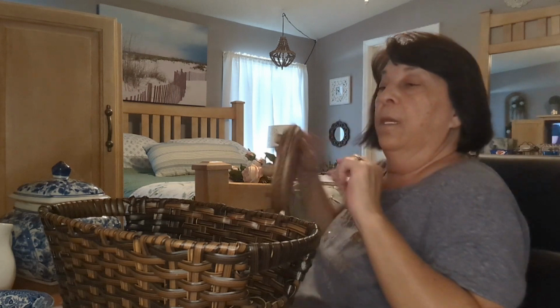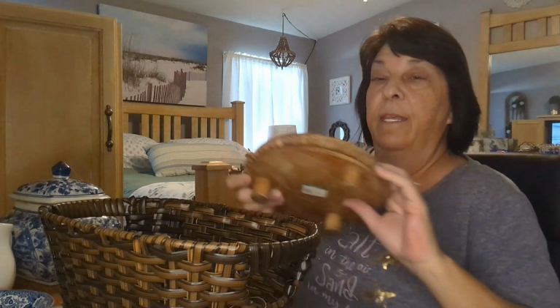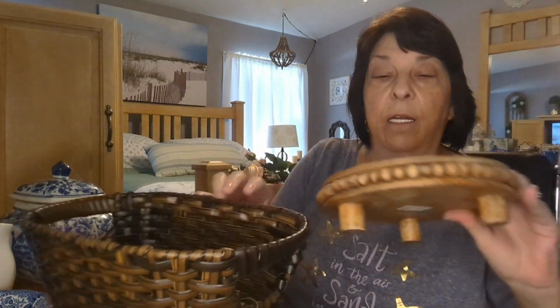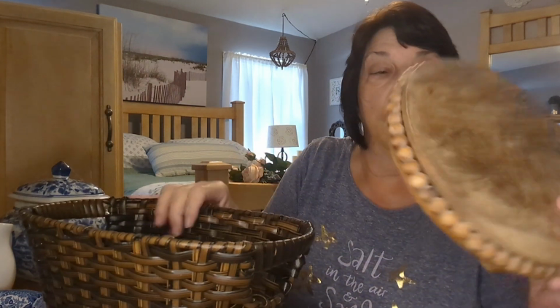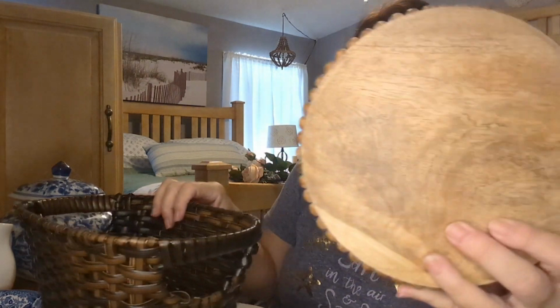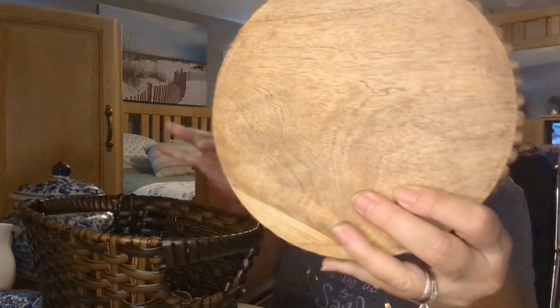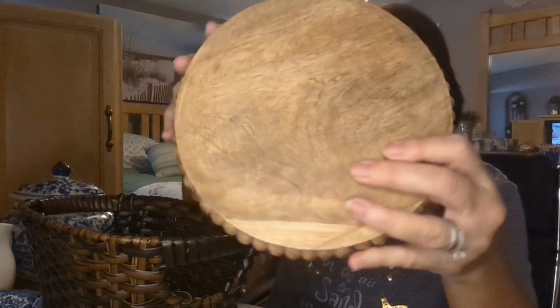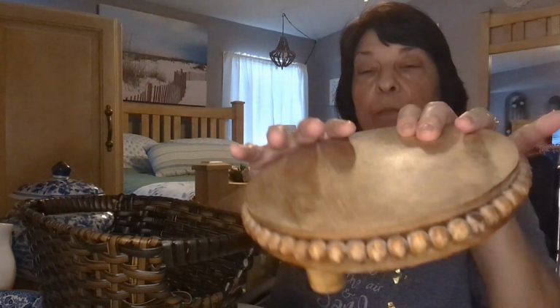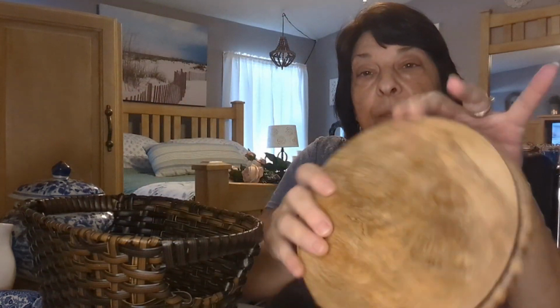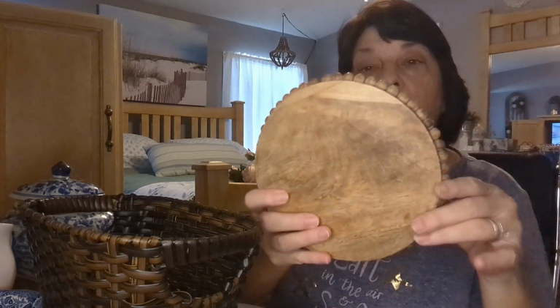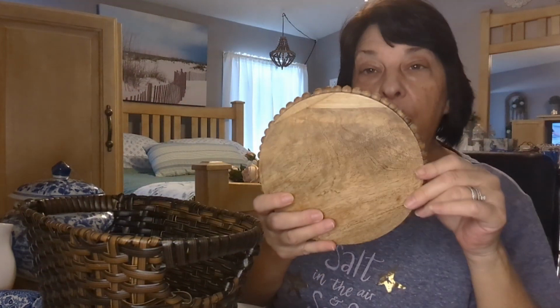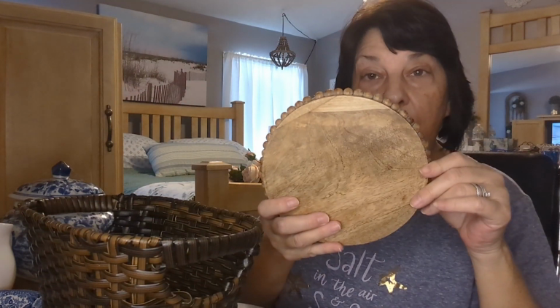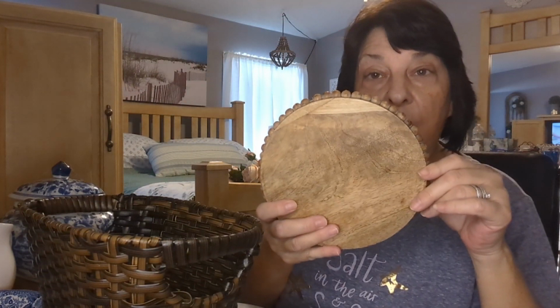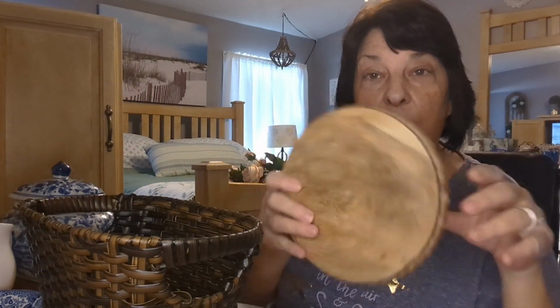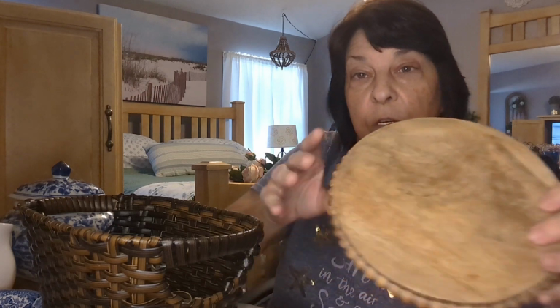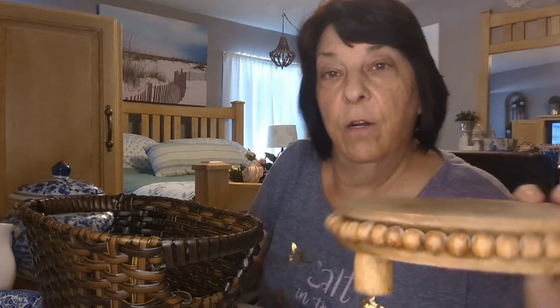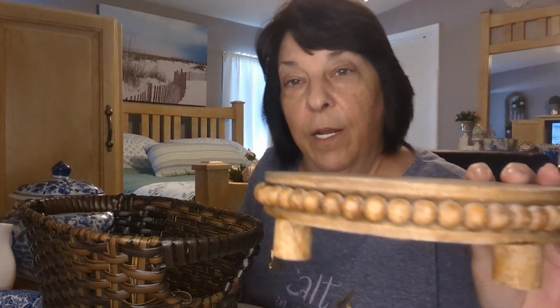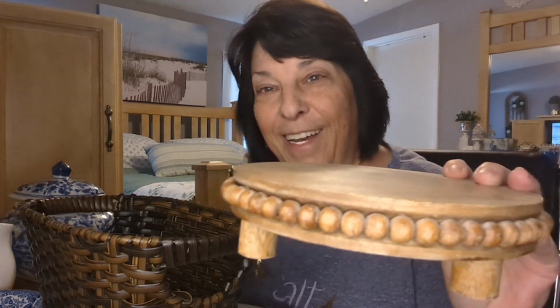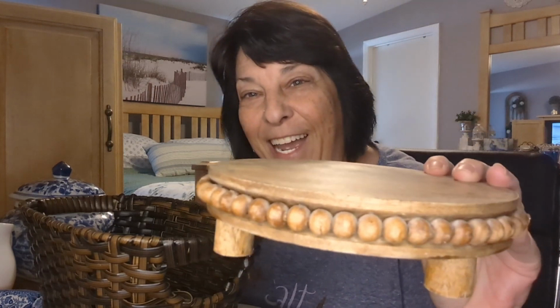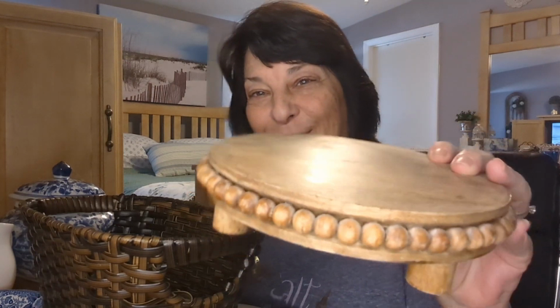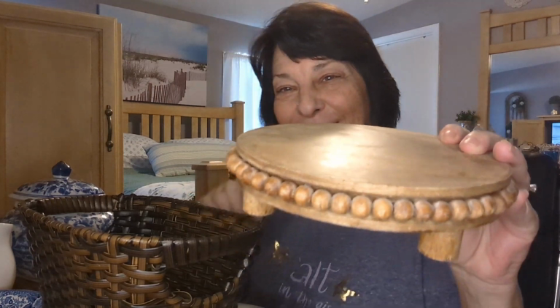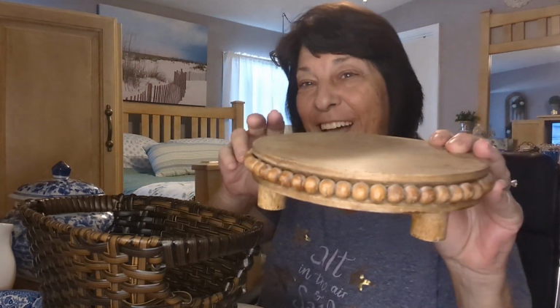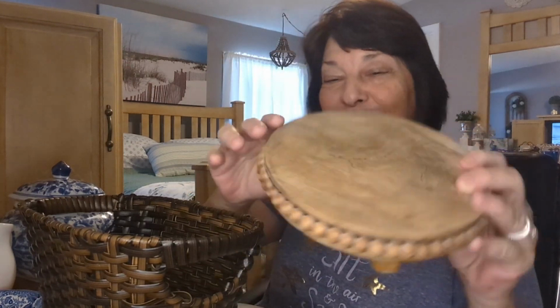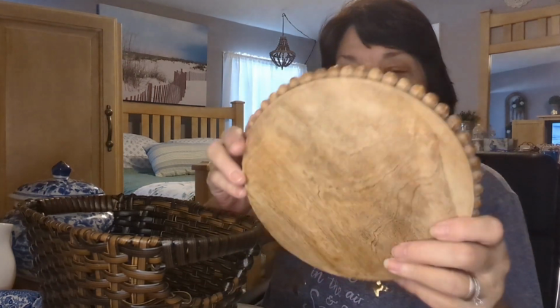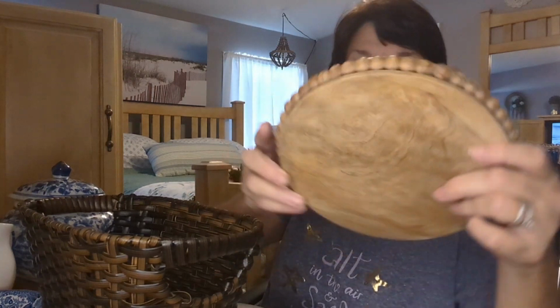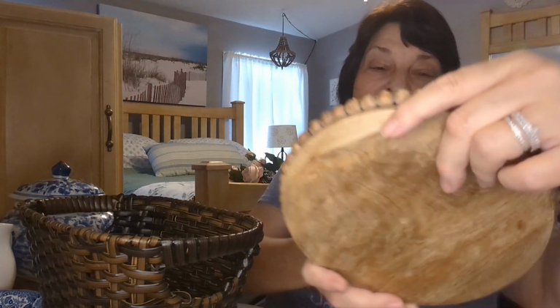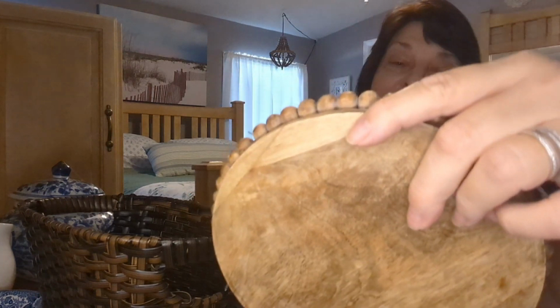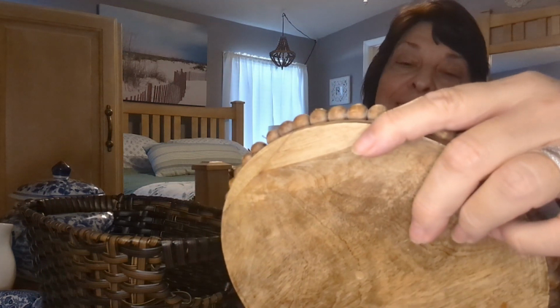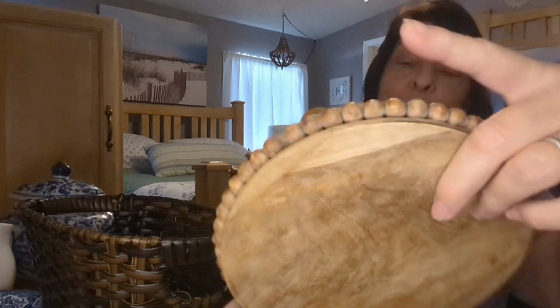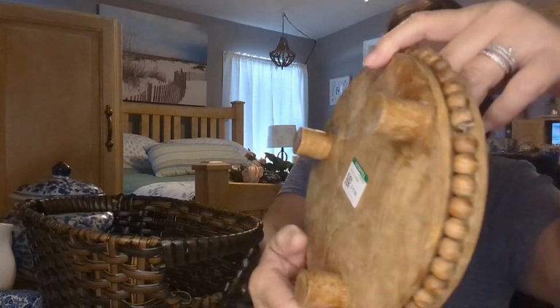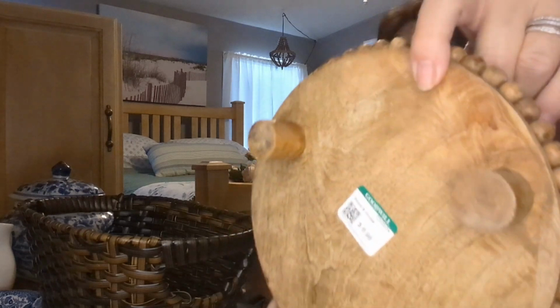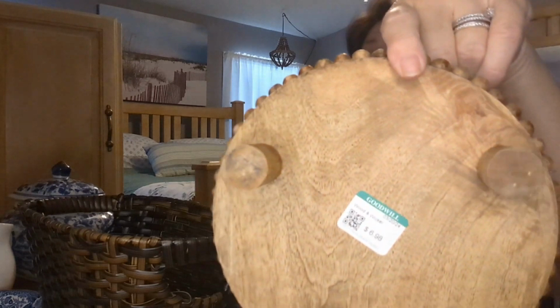And then I picked up another riser. I don't know how many risers I have — I have a lot — but this one was $6.98.